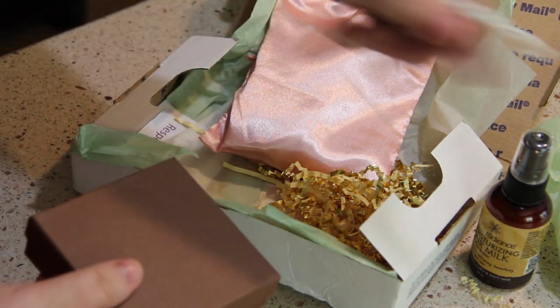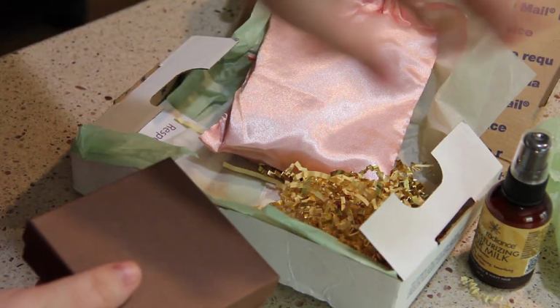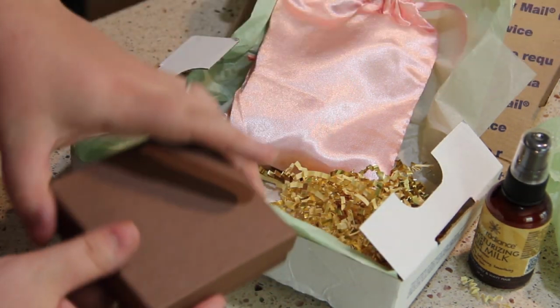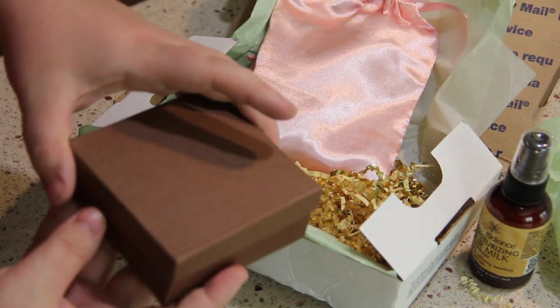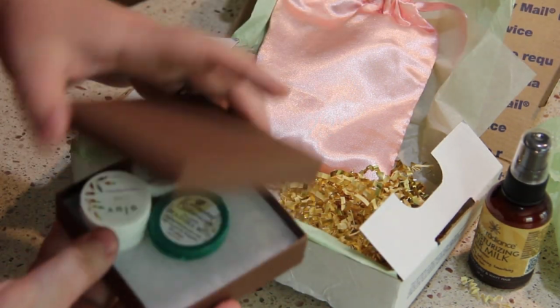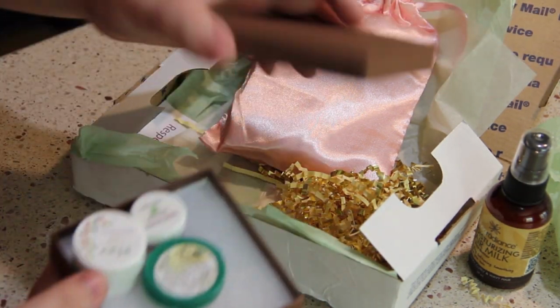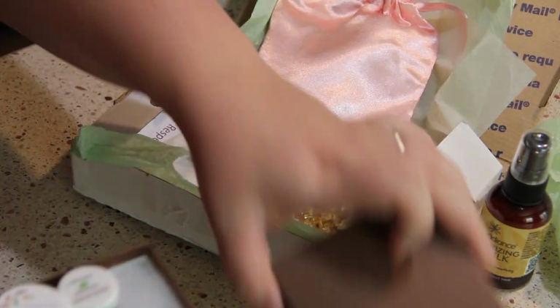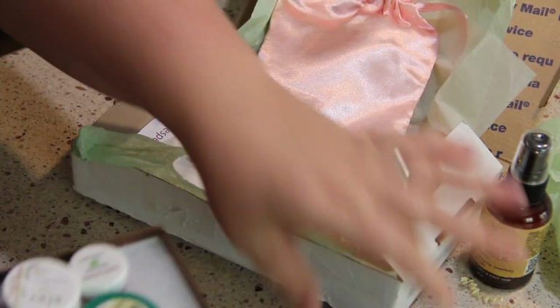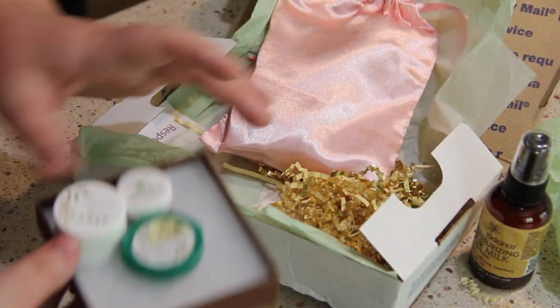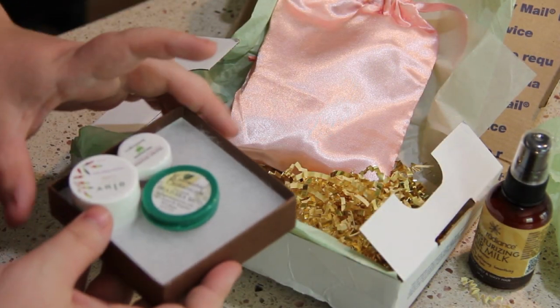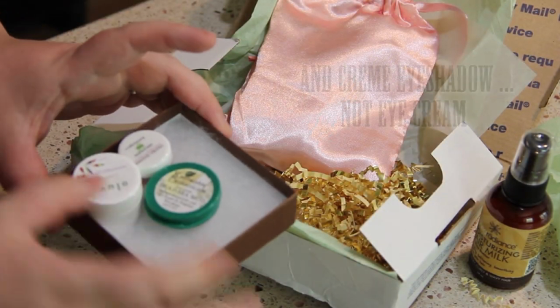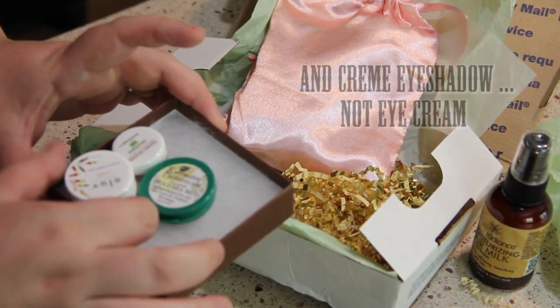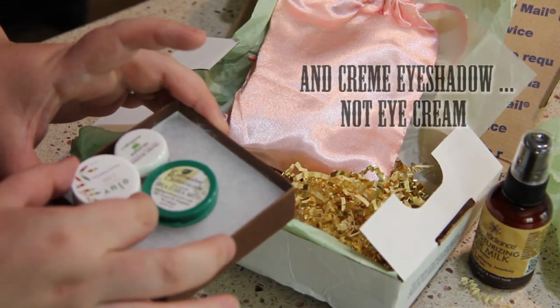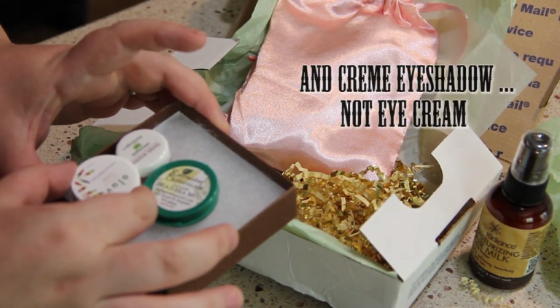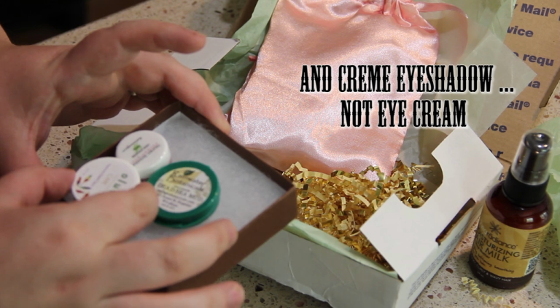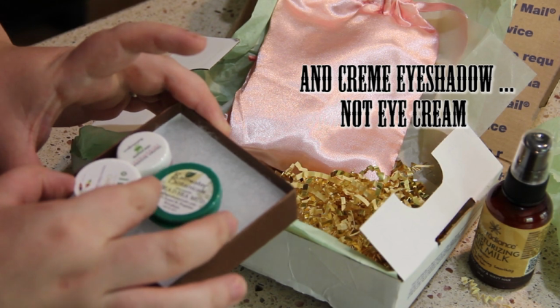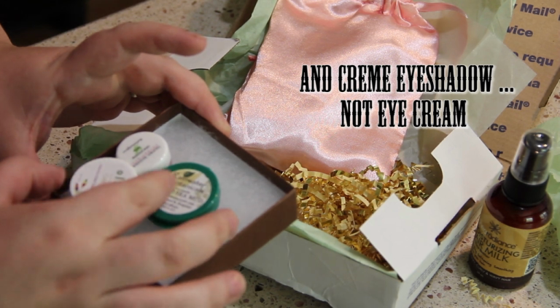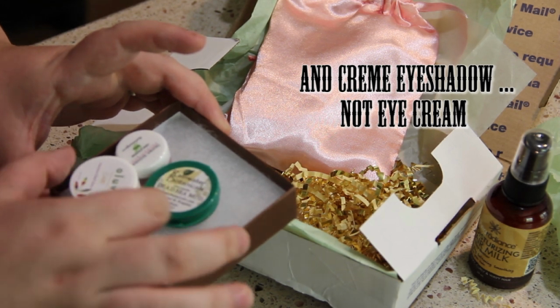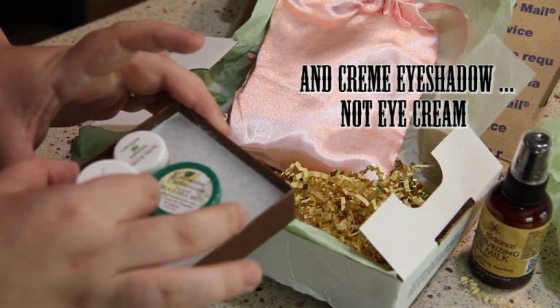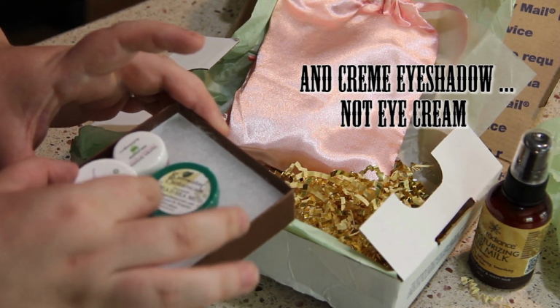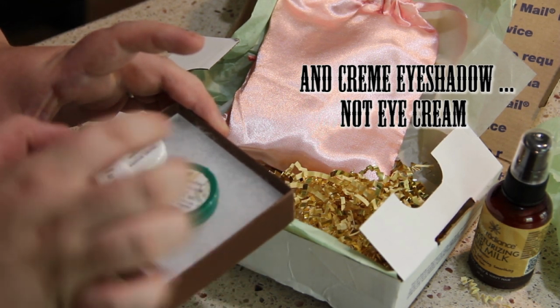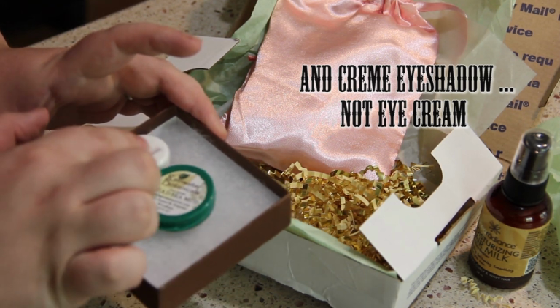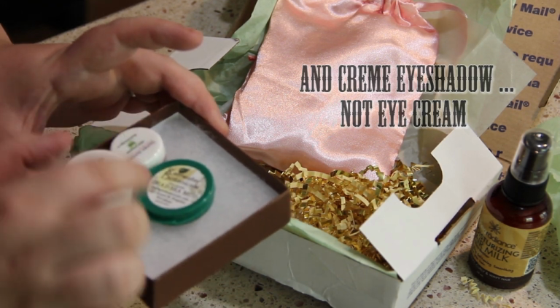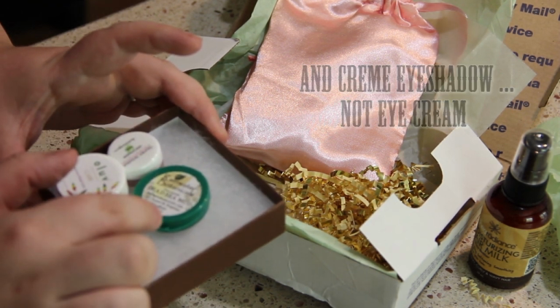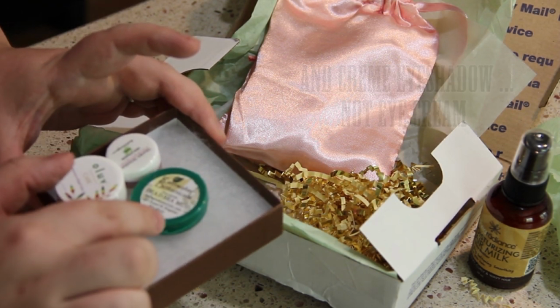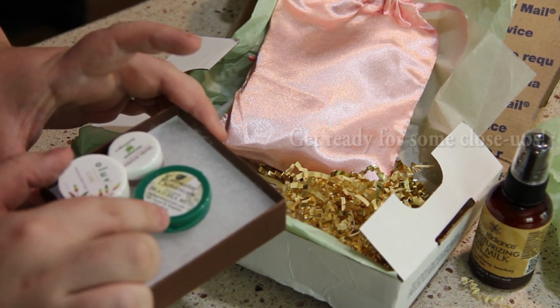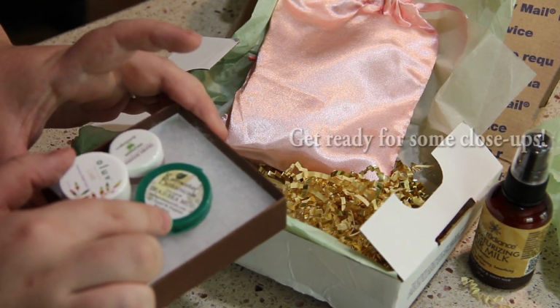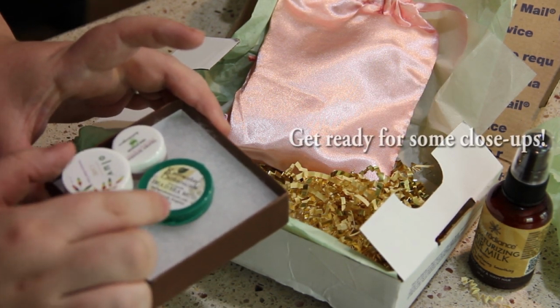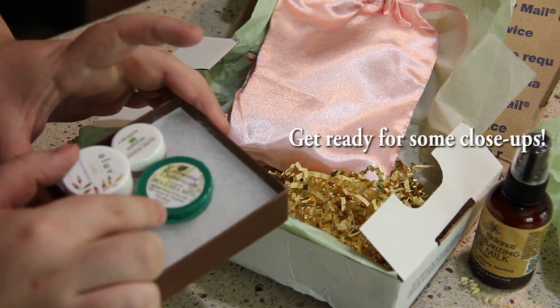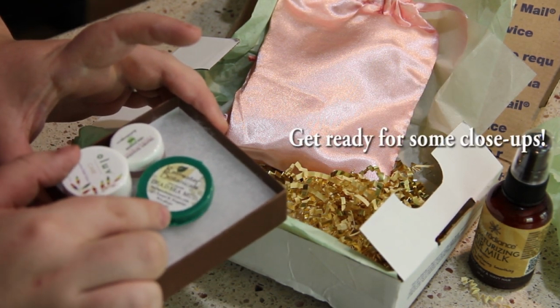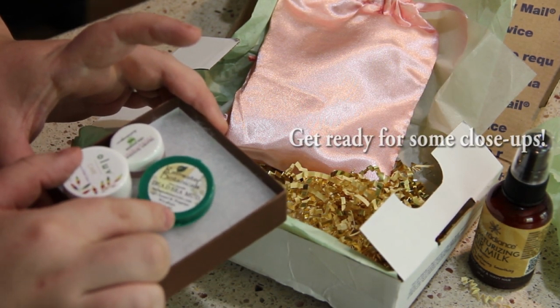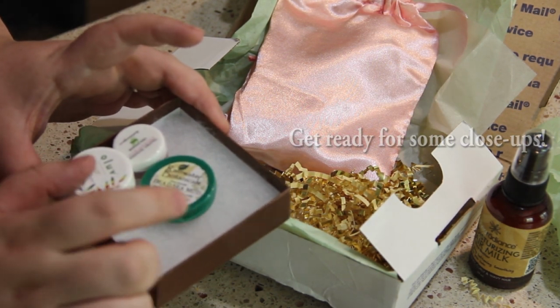Let's open this little box next. It has some relief salve, eye cream, and dead sea mud.